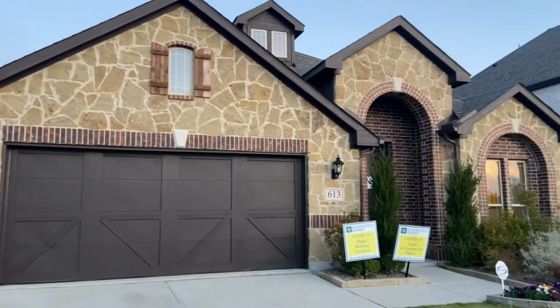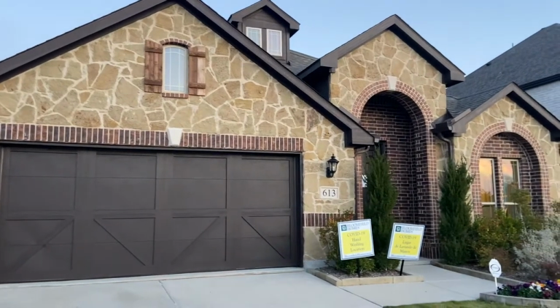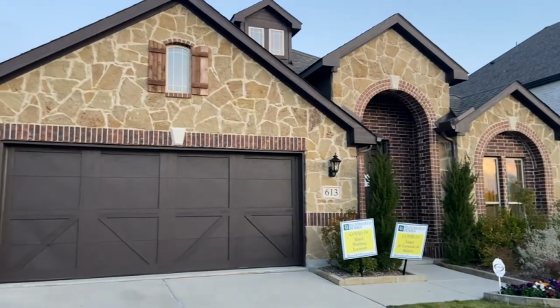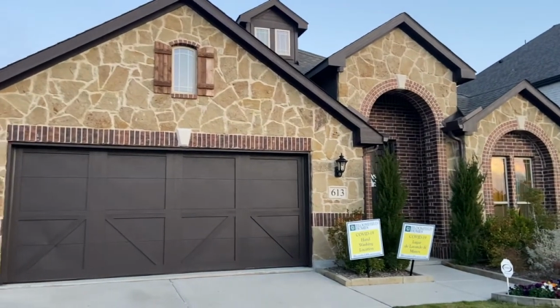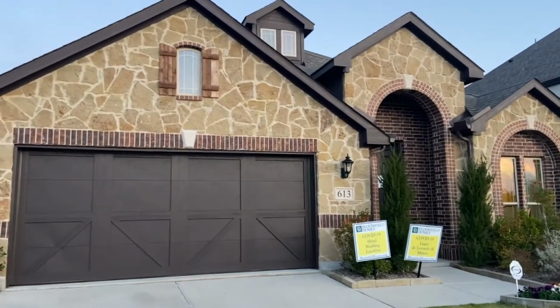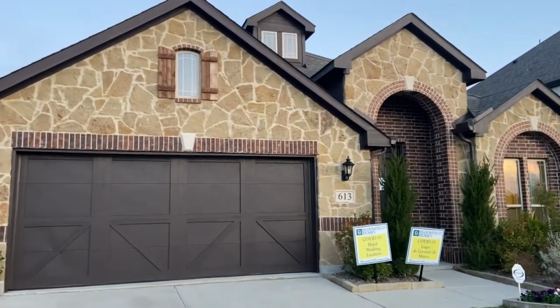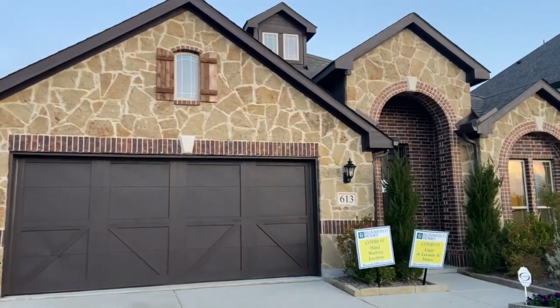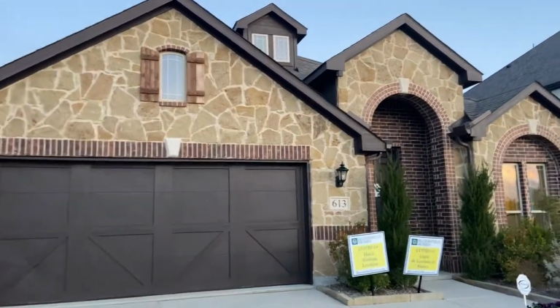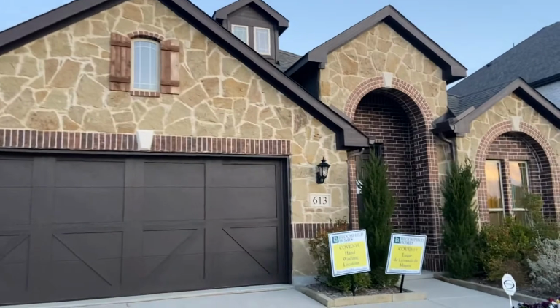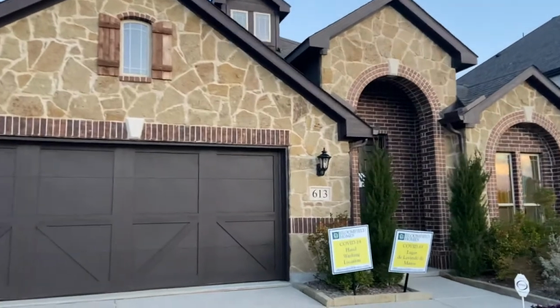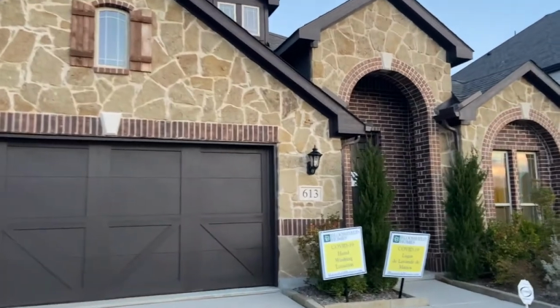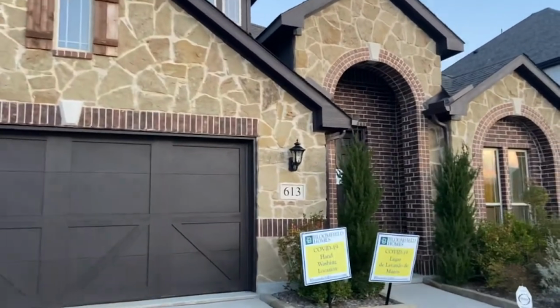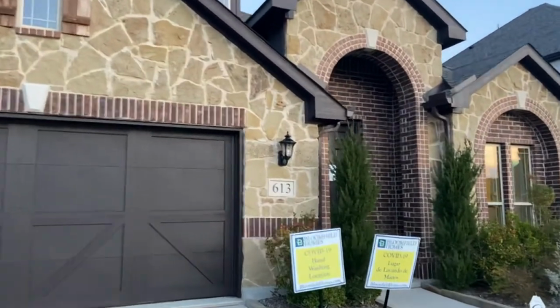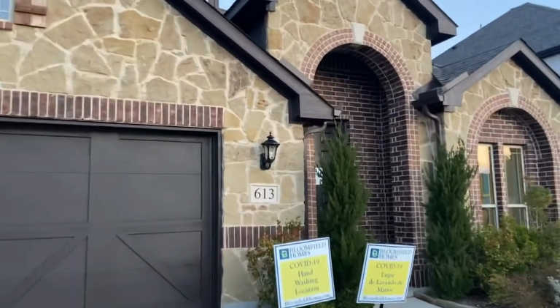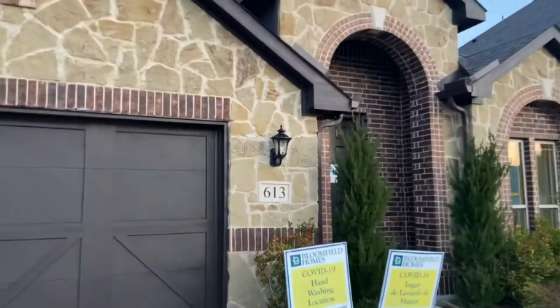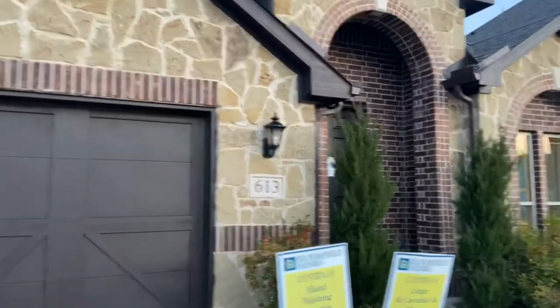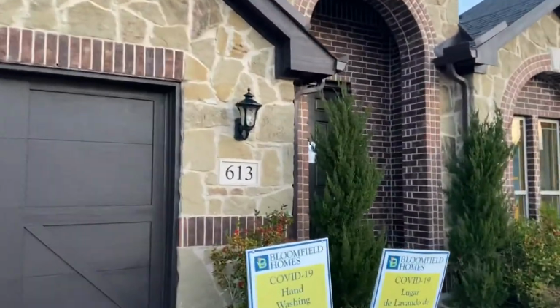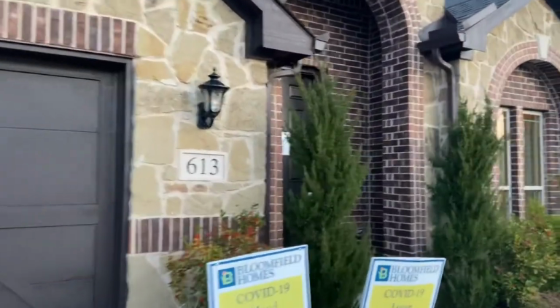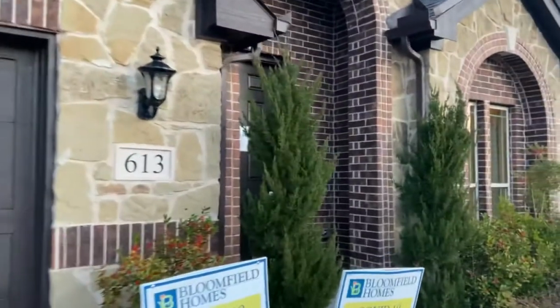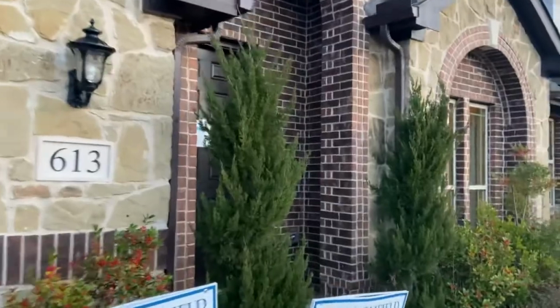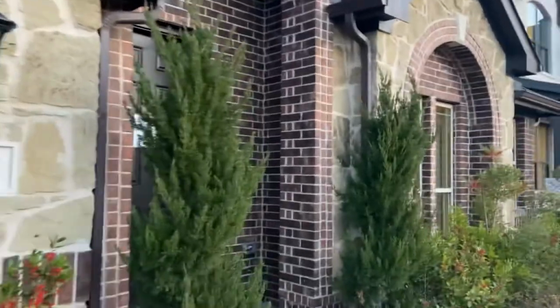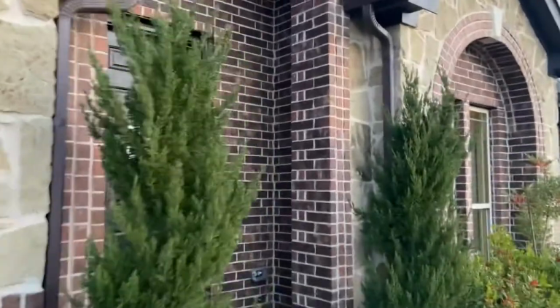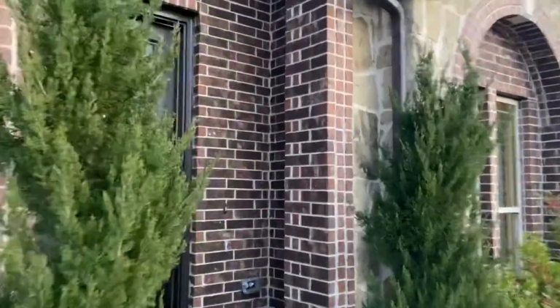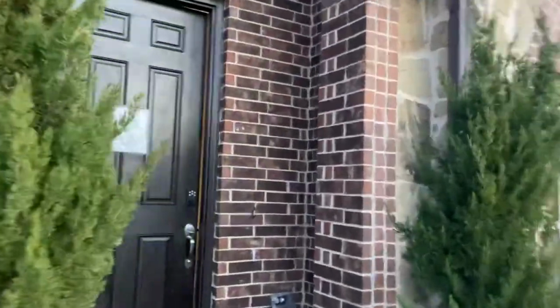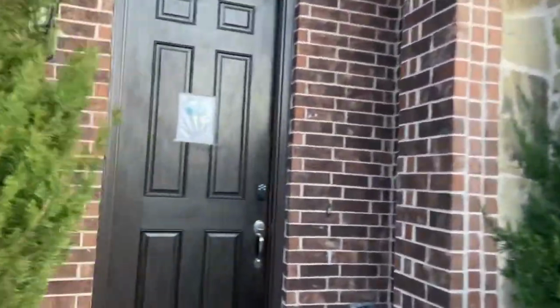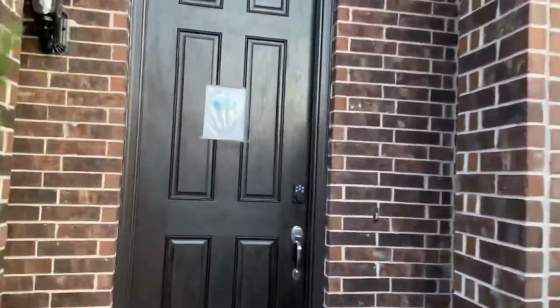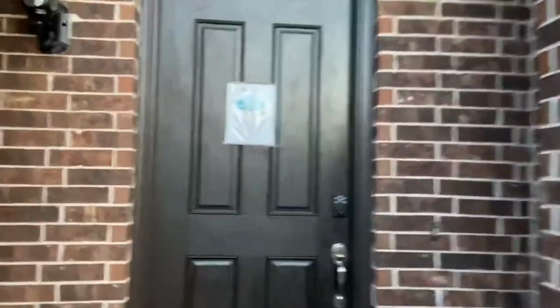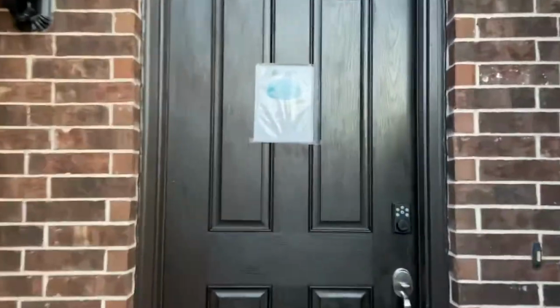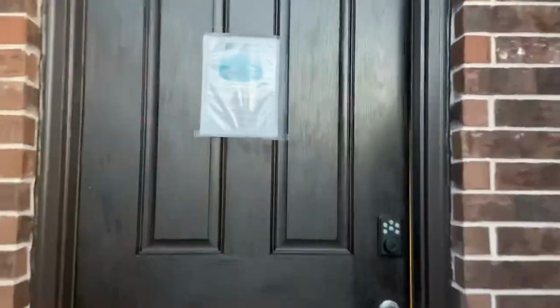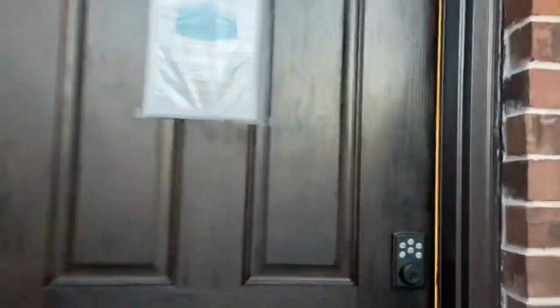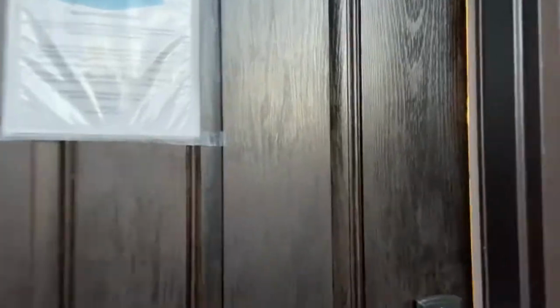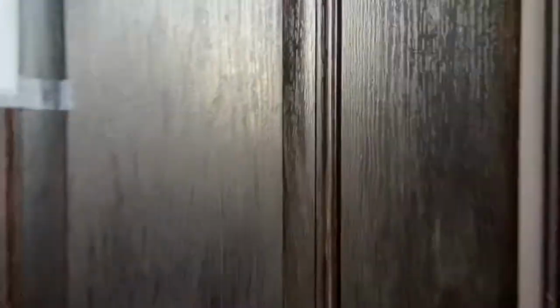Hey there everybody, happy Saturday evening — we're still at it y'all! Had to show y'all this one. This is a Bloomfield home, it's called a Hawthorne 2, and oh my goodness, let's go in and check this out.